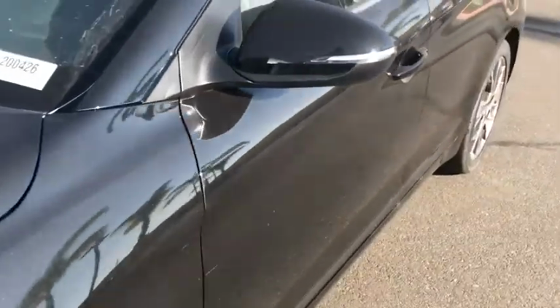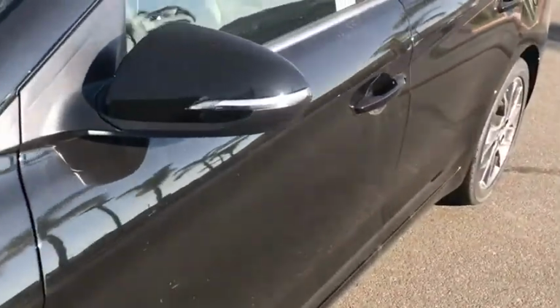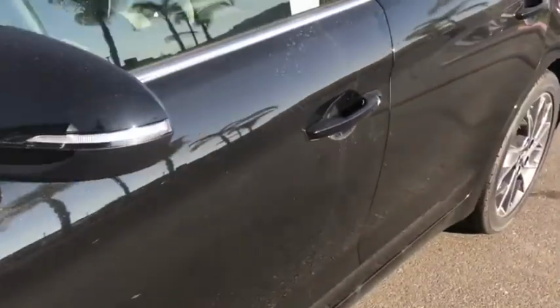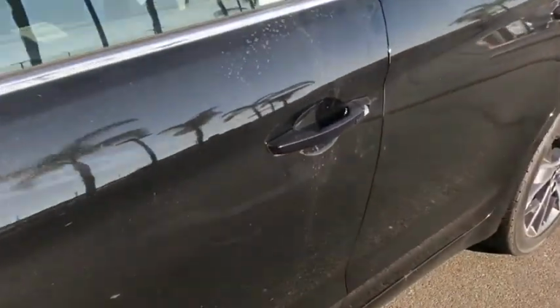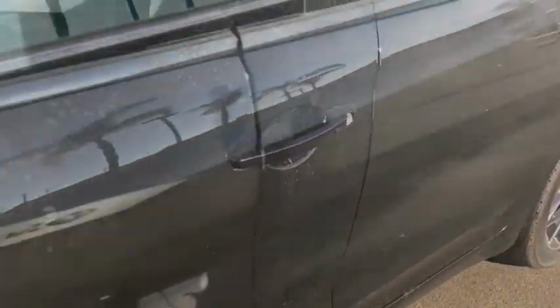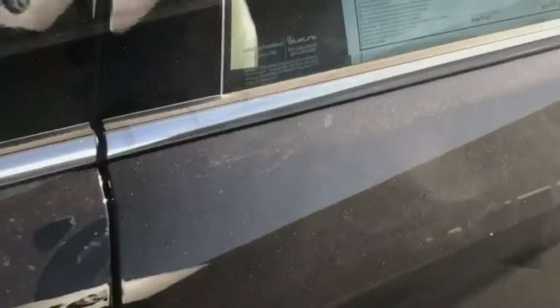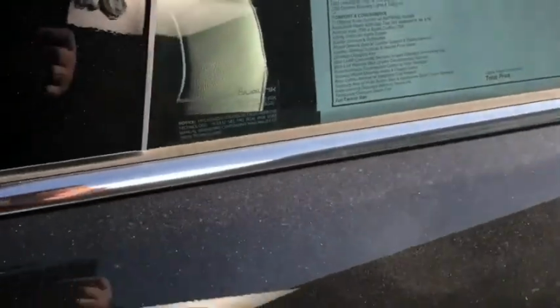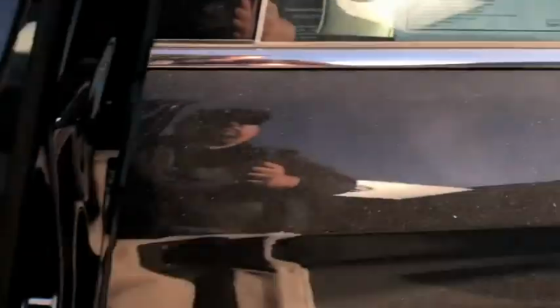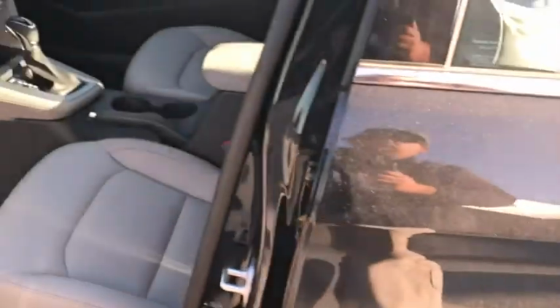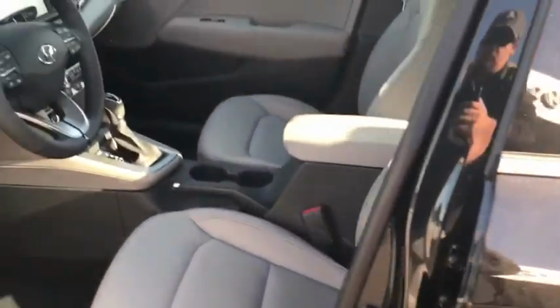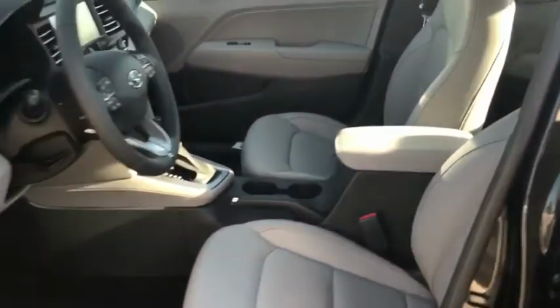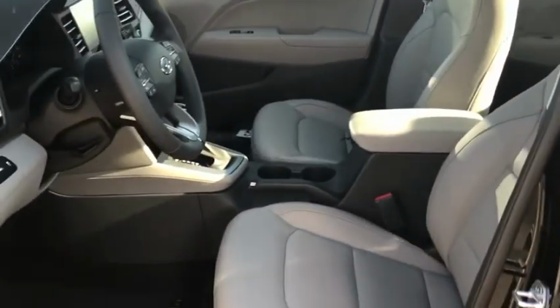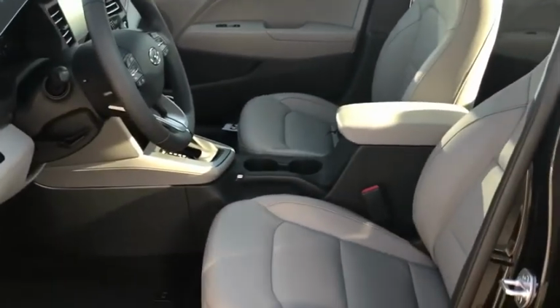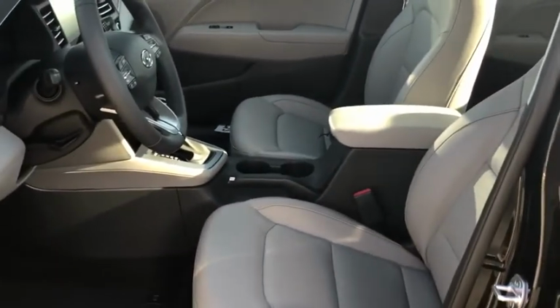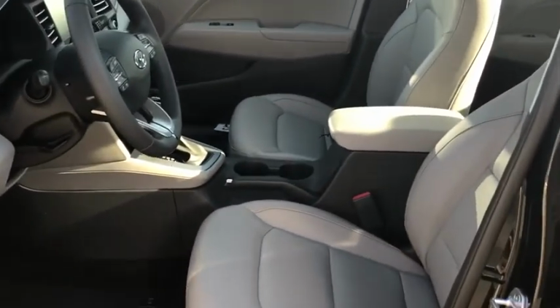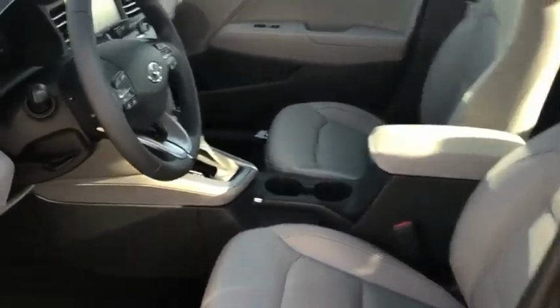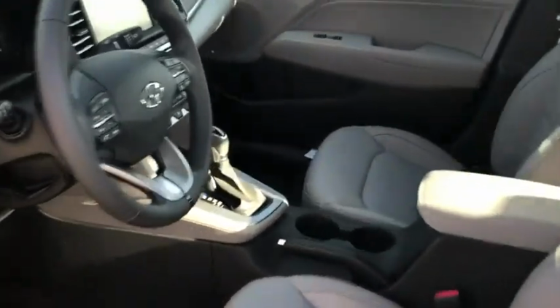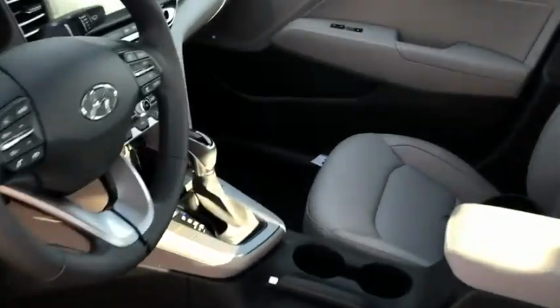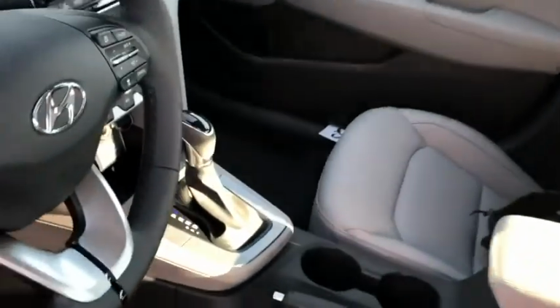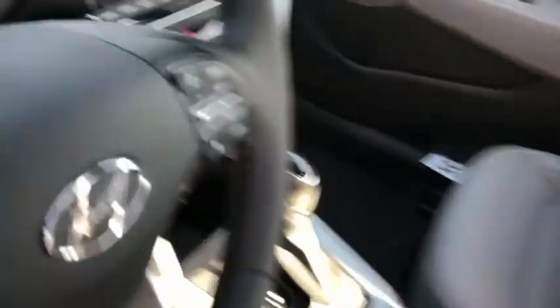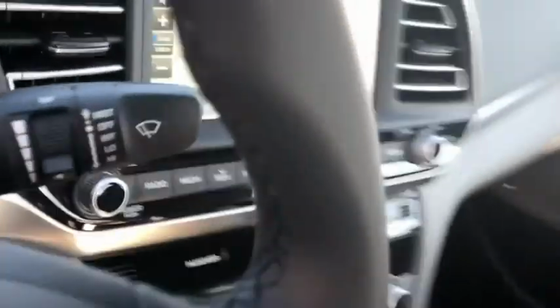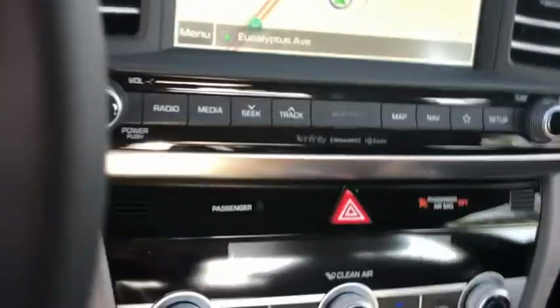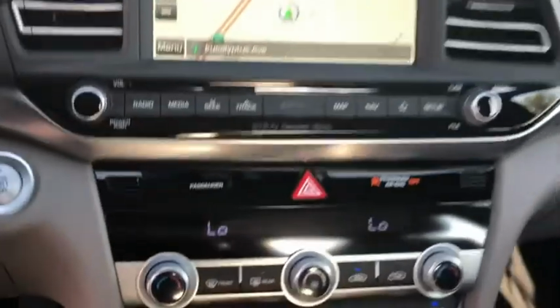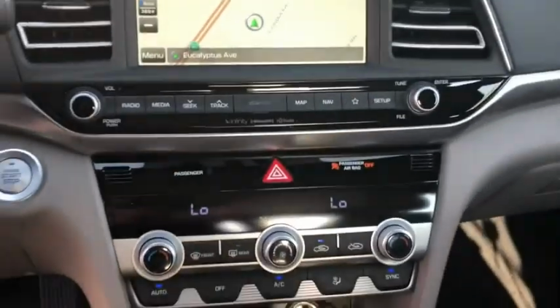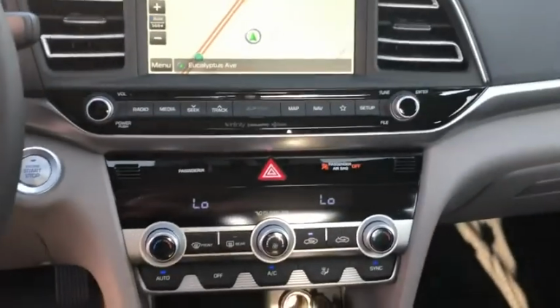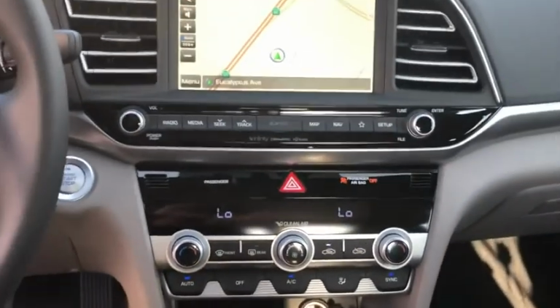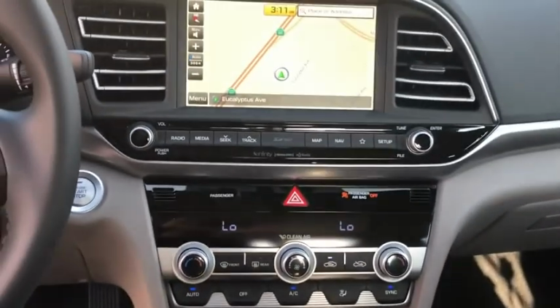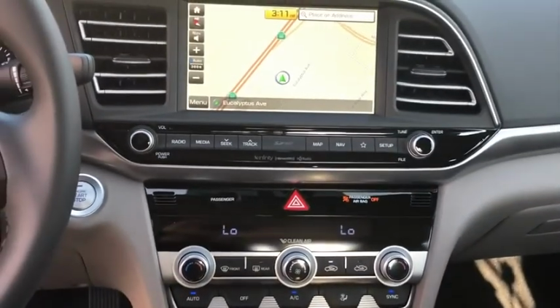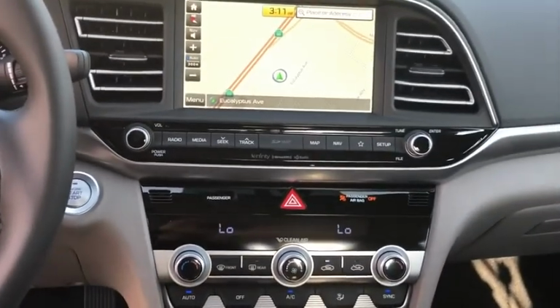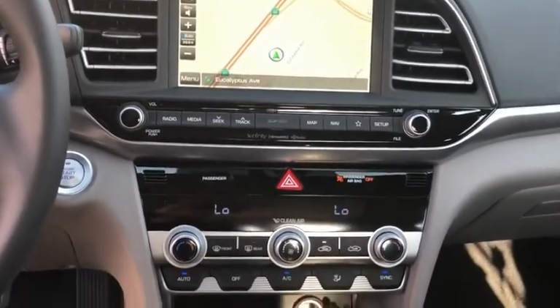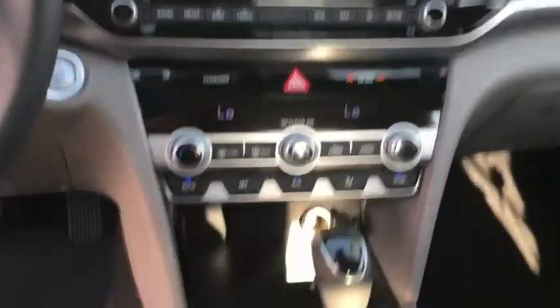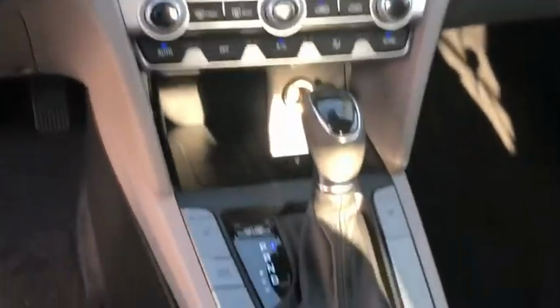Security system, remote keyless entry, brake assist, panic alarm, leather, carpeted floor mats, leather seats. Wouldn't you look great in this vehicle? Stop in today and see for yourself.